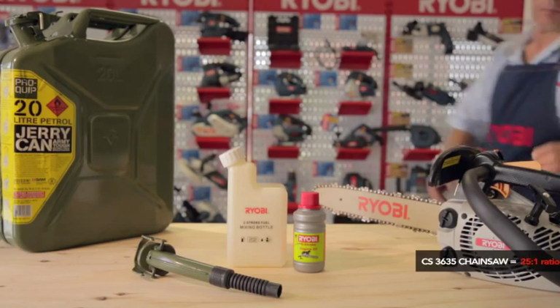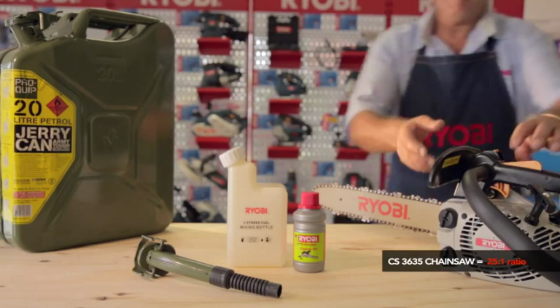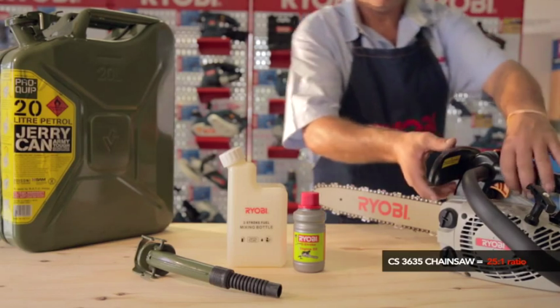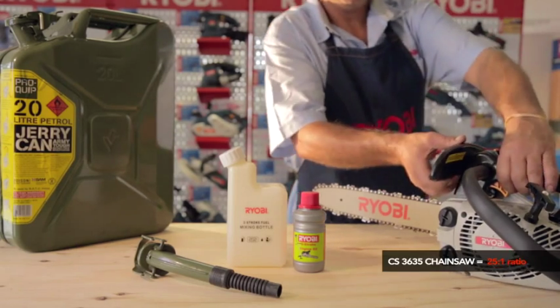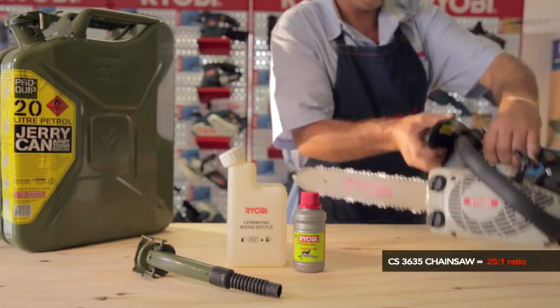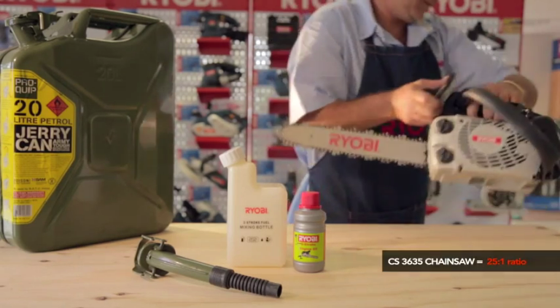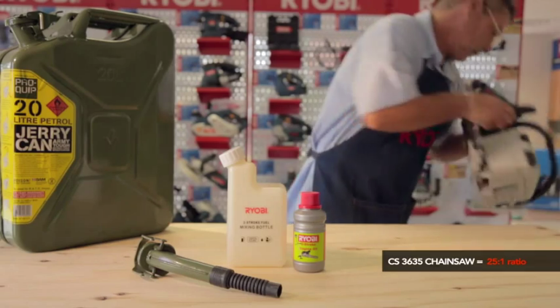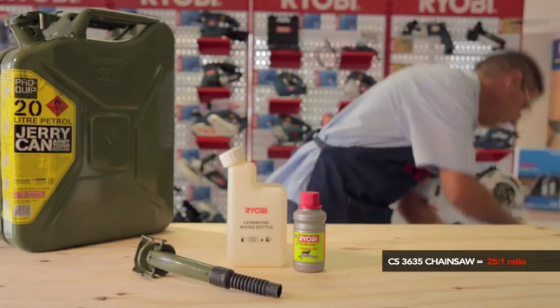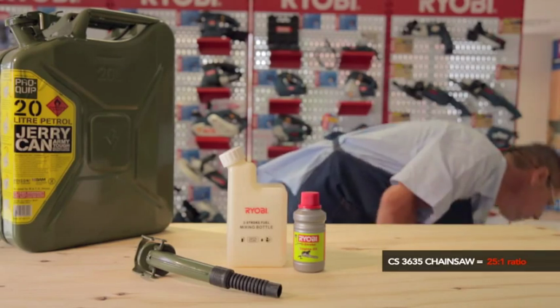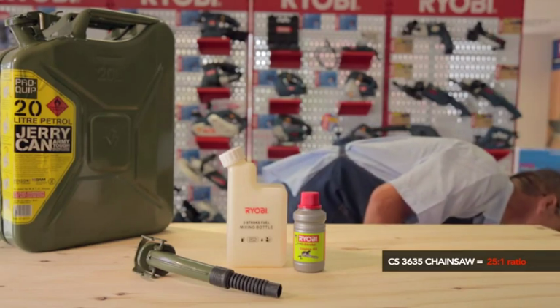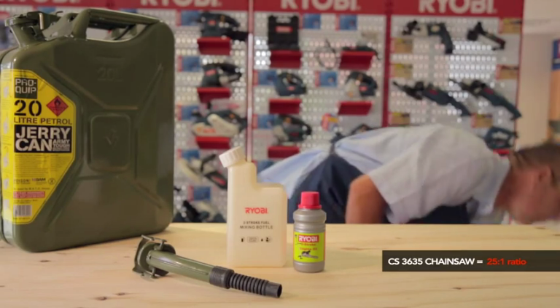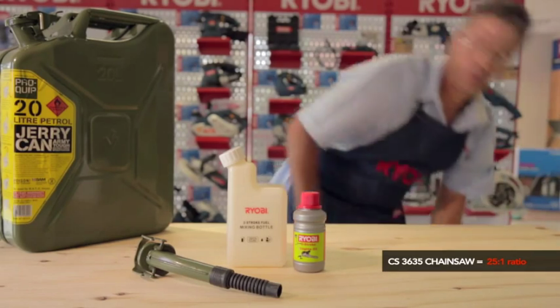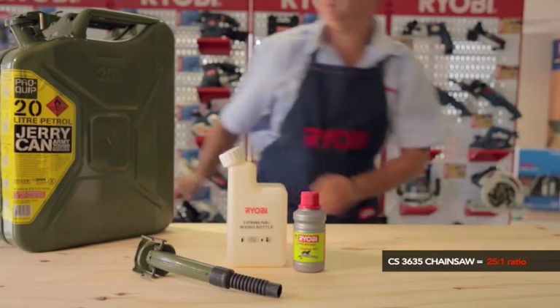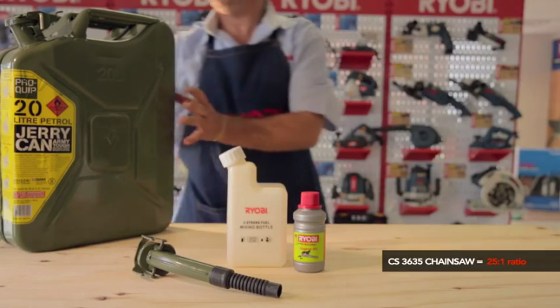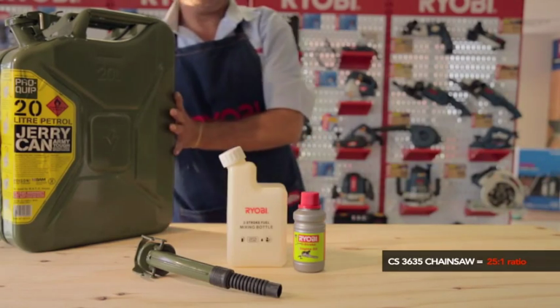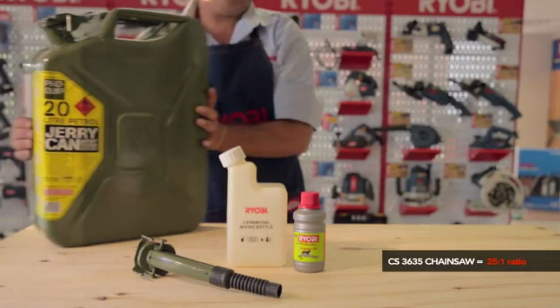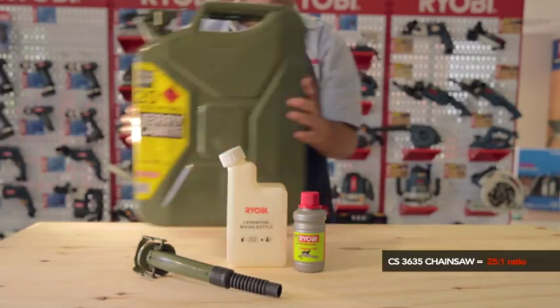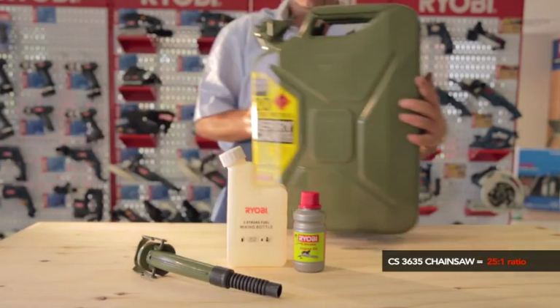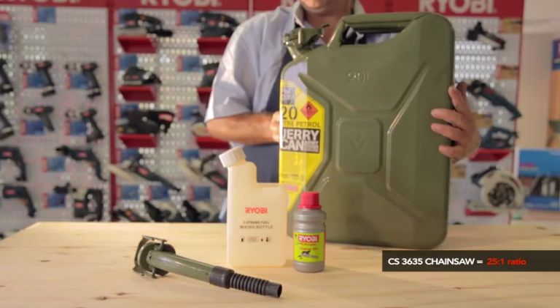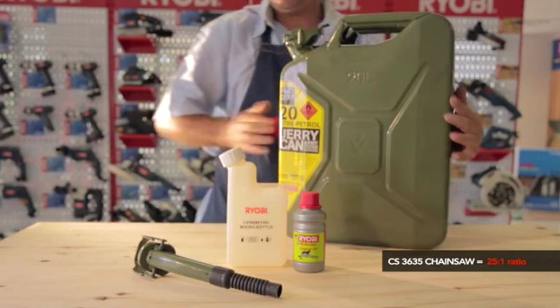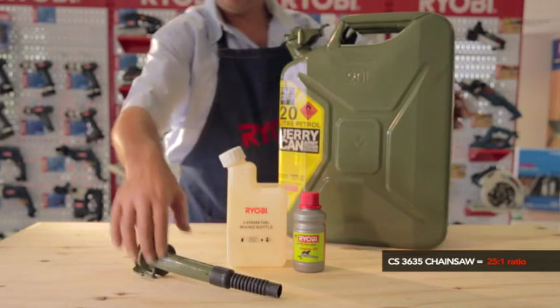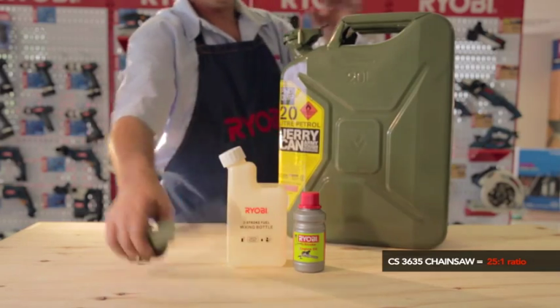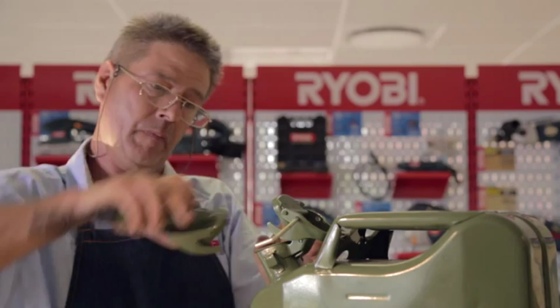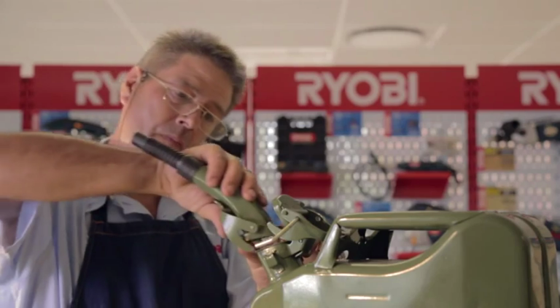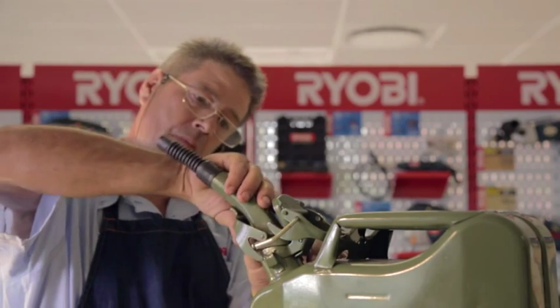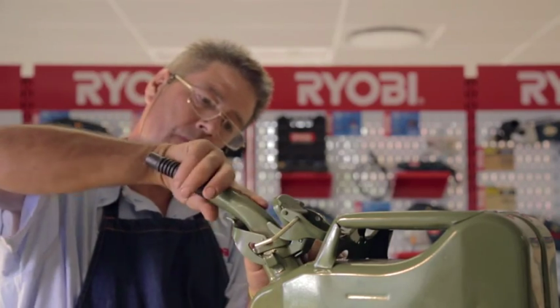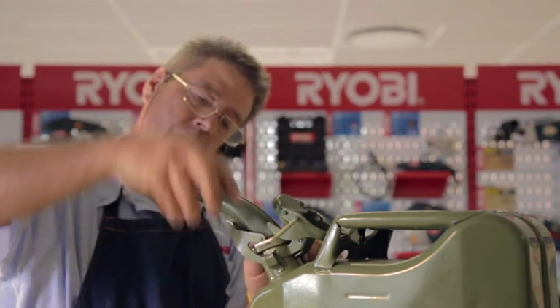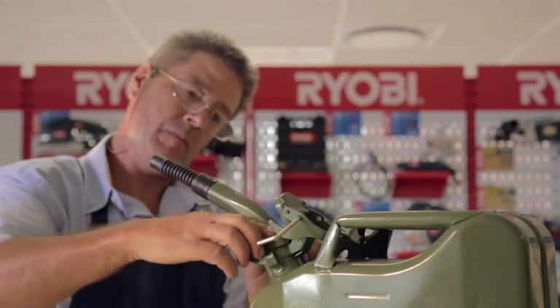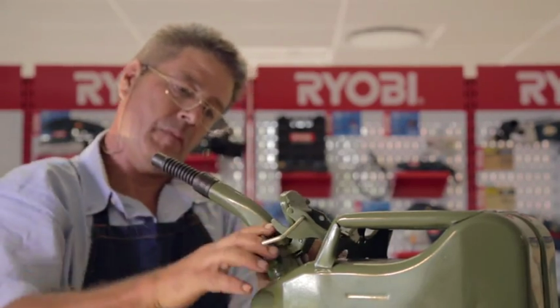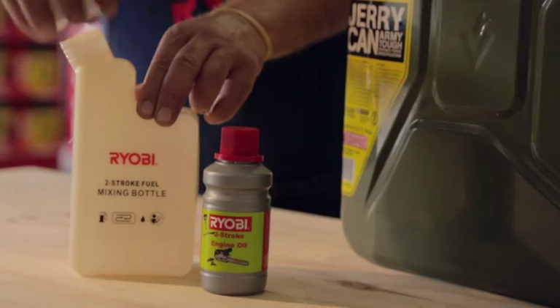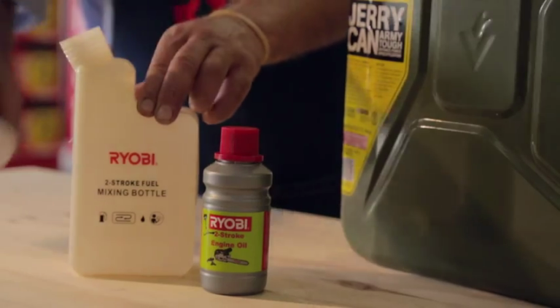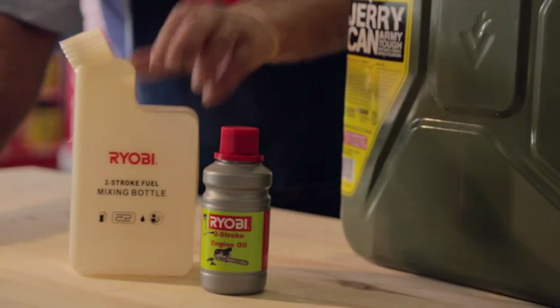For example, the CS3635 chainsaw has a 25 to 1 ratio. The ideal way to get a perfect result is to use the Ryobi mixing bottle and Ryobi two-stroke oil.